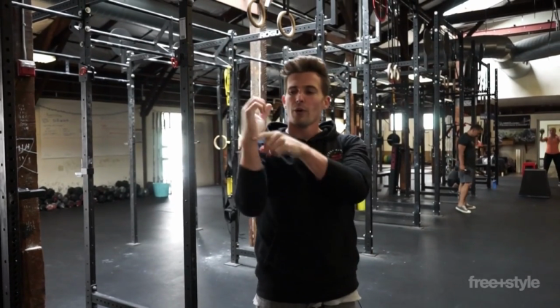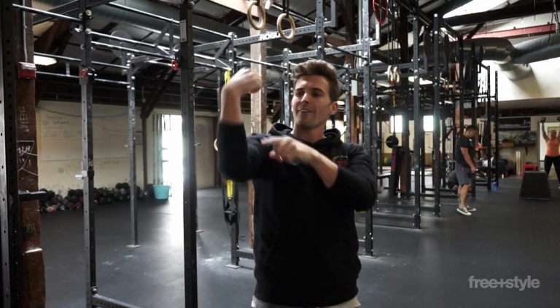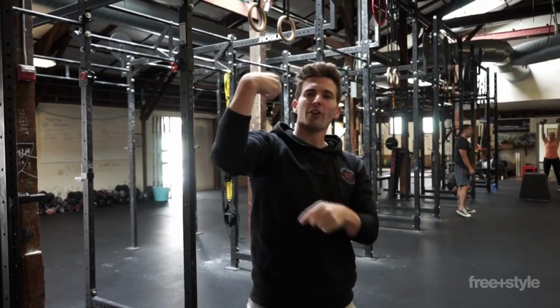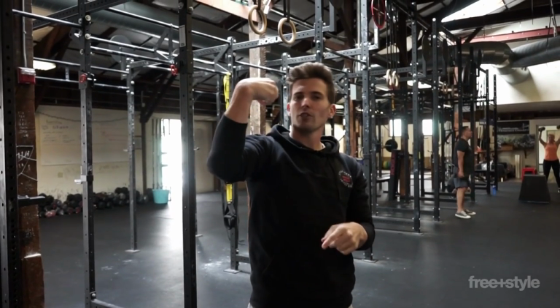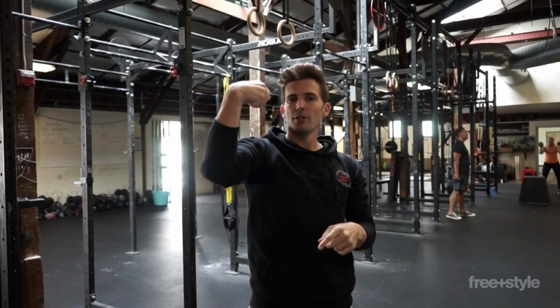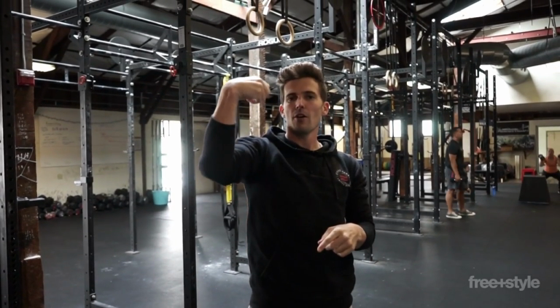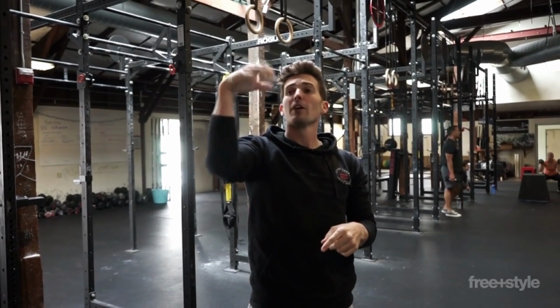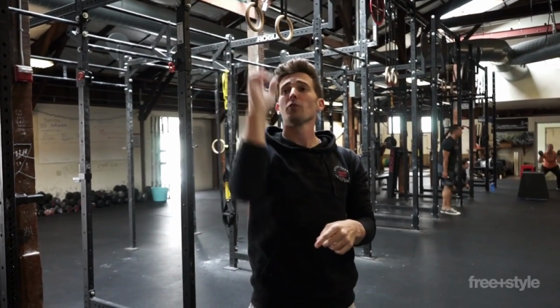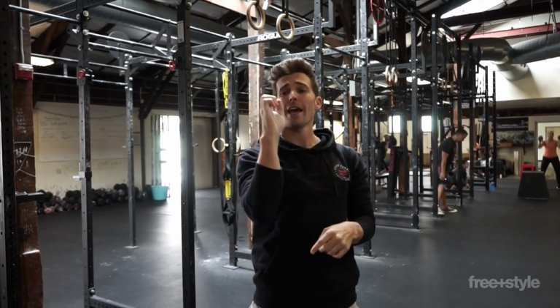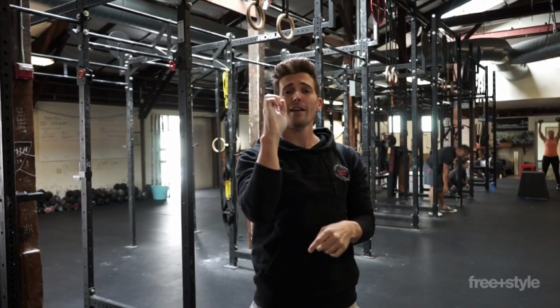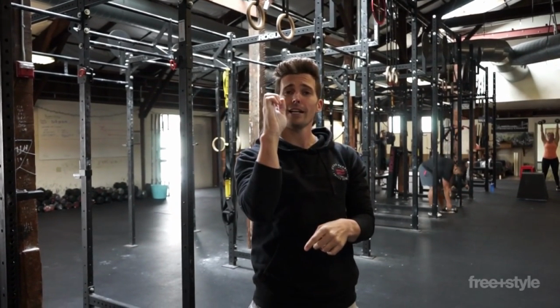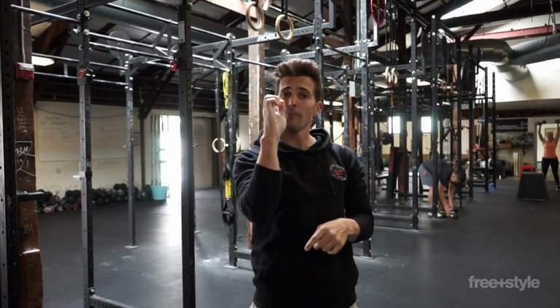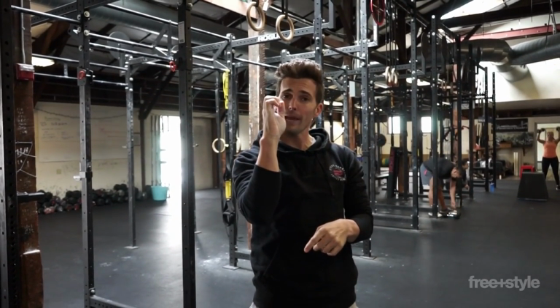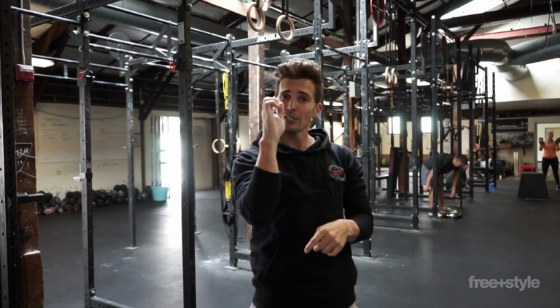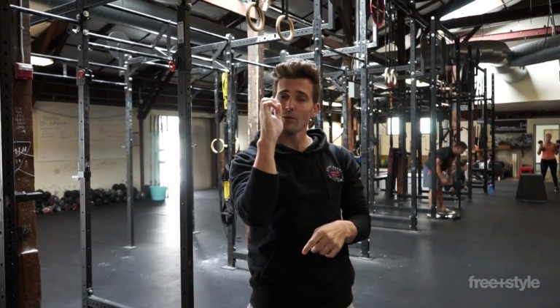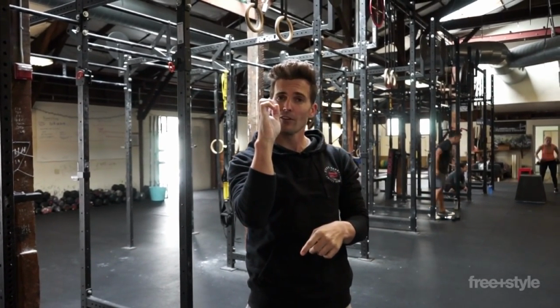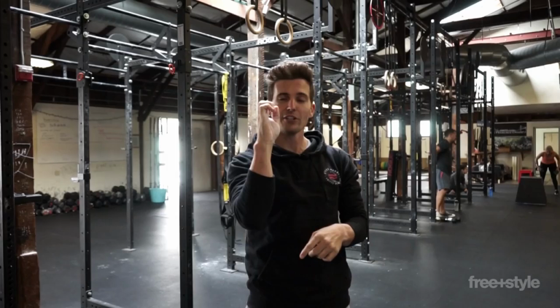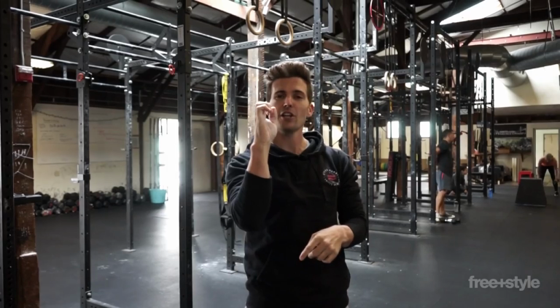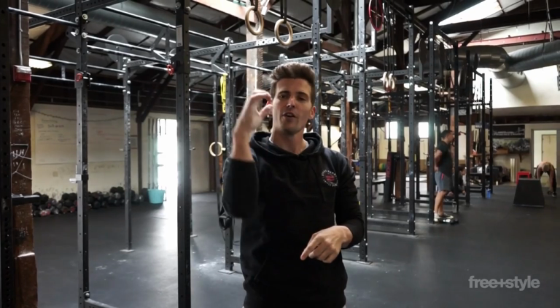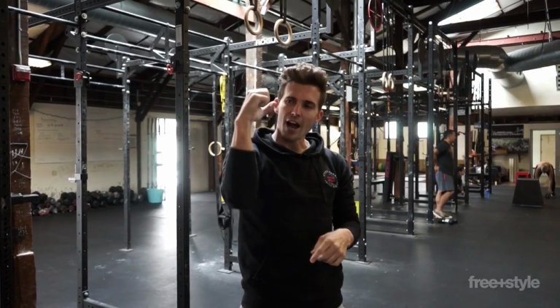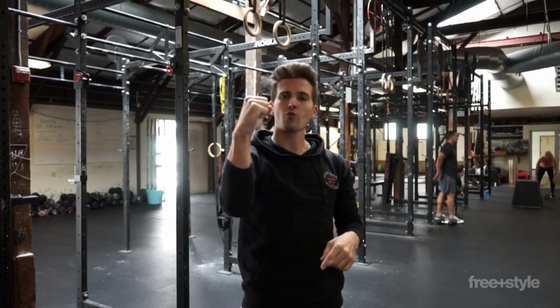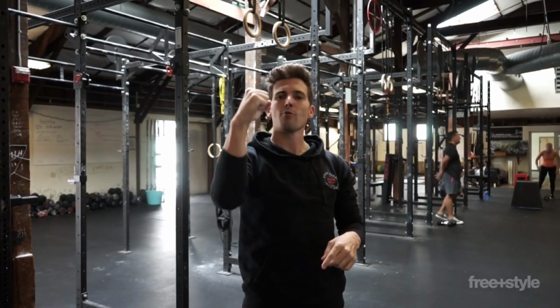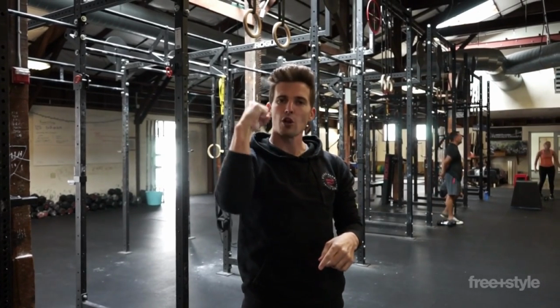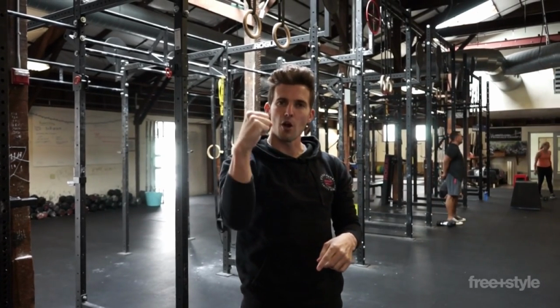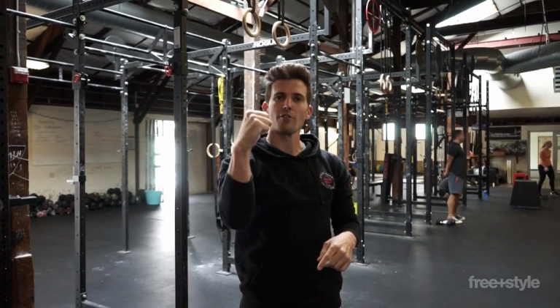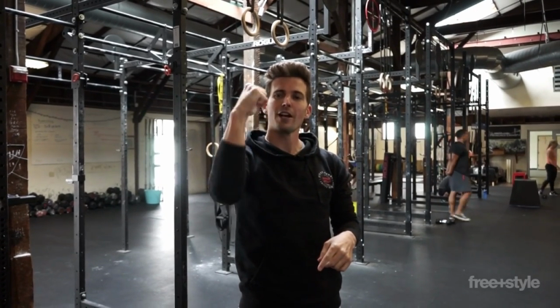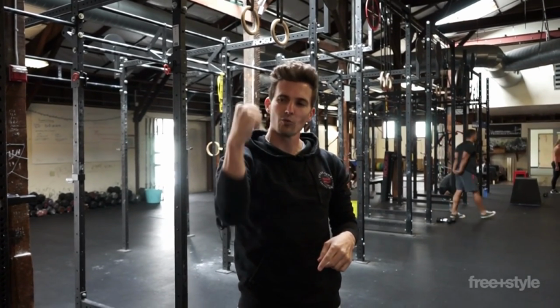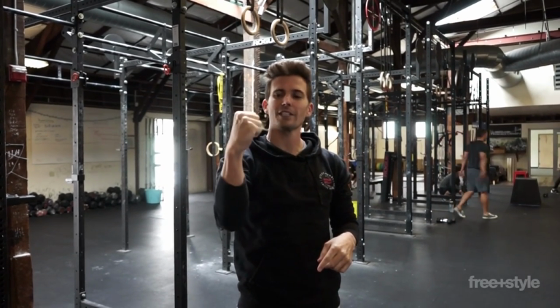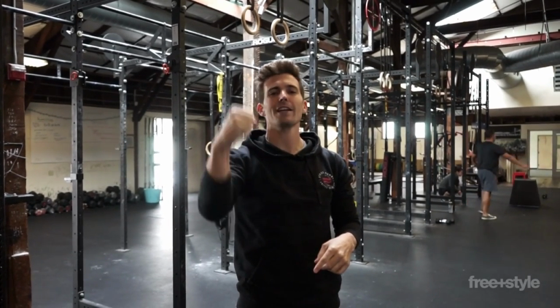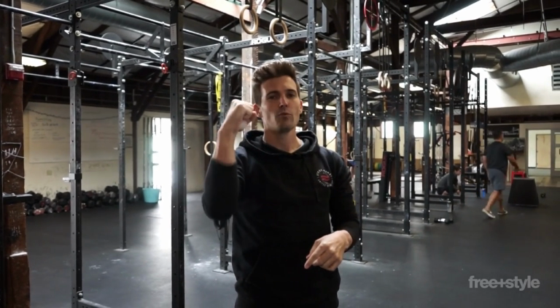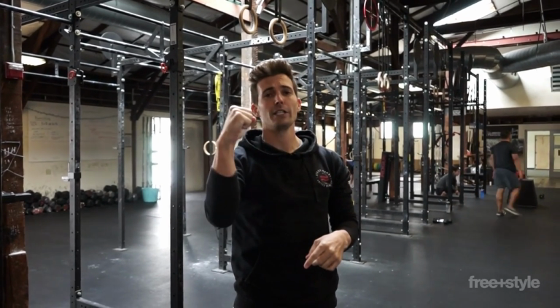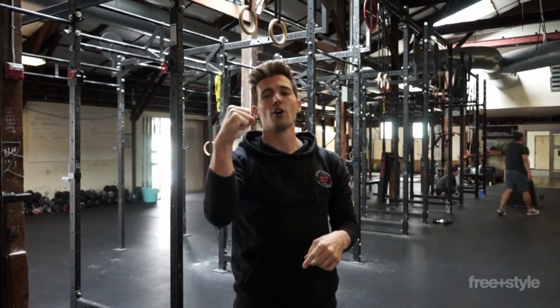Do I have to false grip? No. Do I hang like a little baby, just hanging with my little fingers? No. I grab it strong — really tight, really strong.